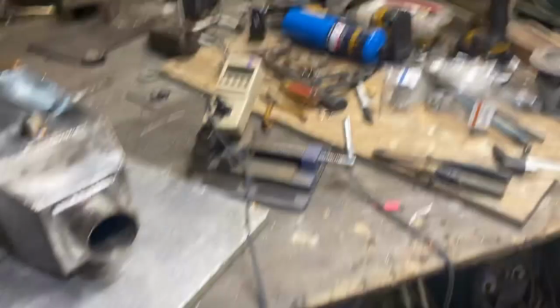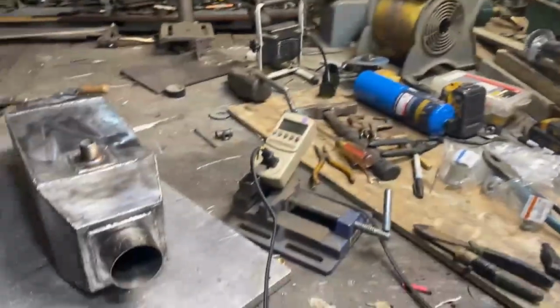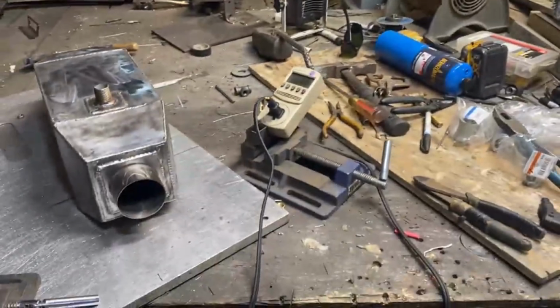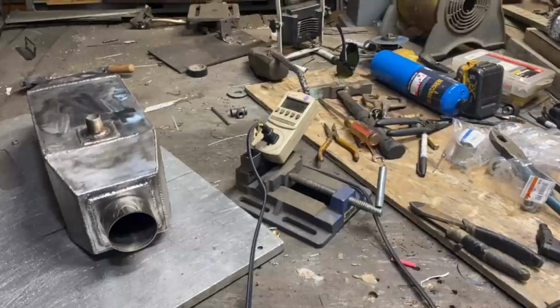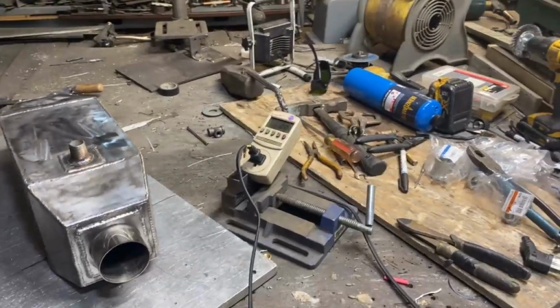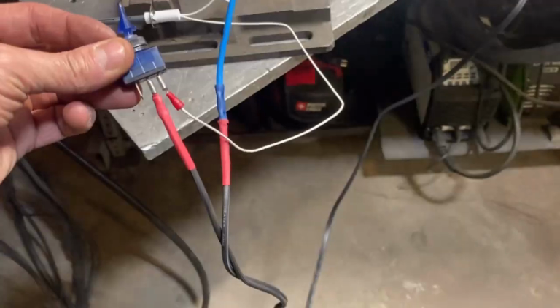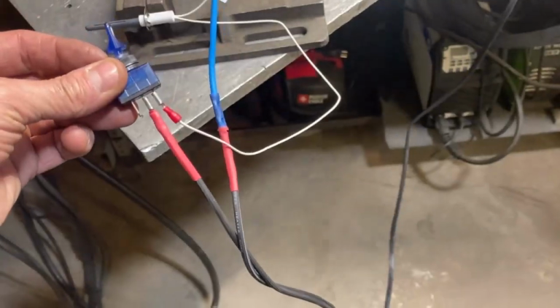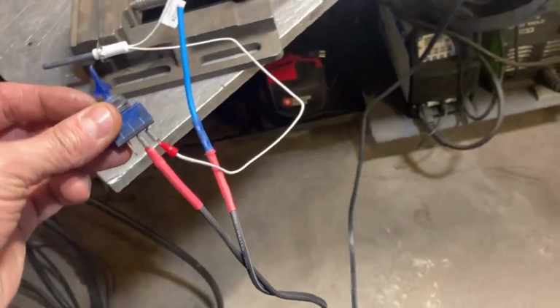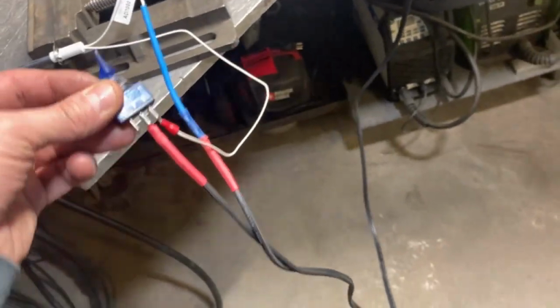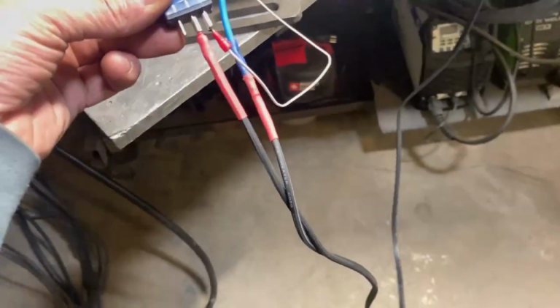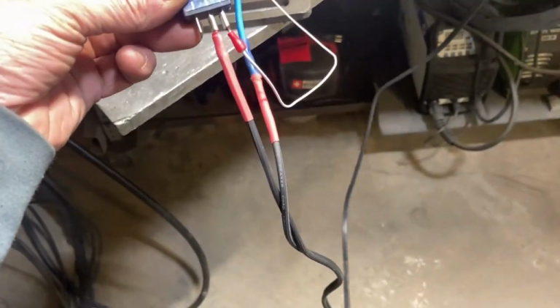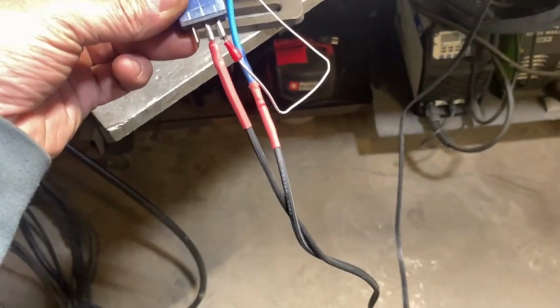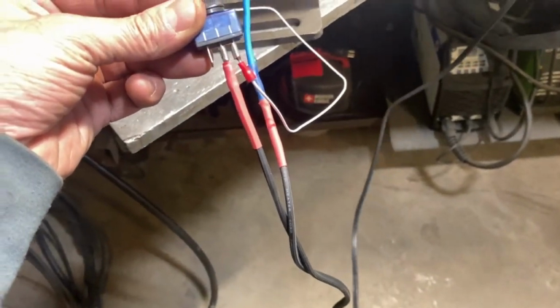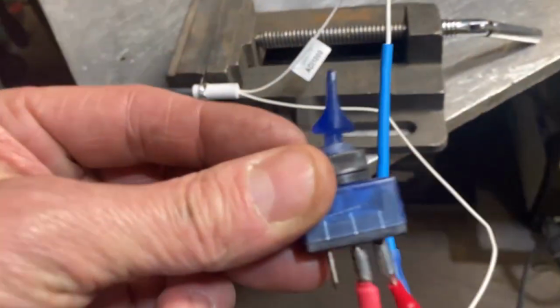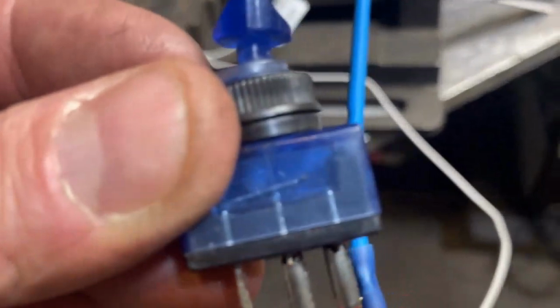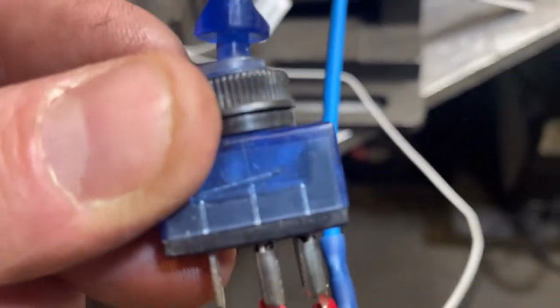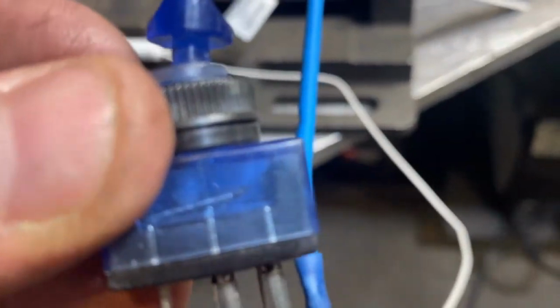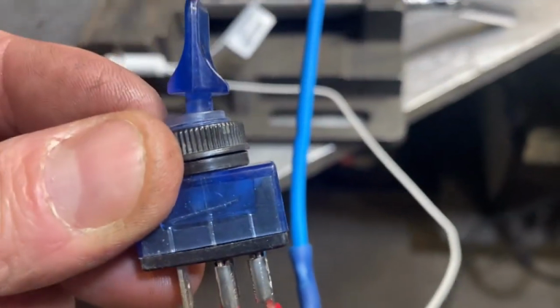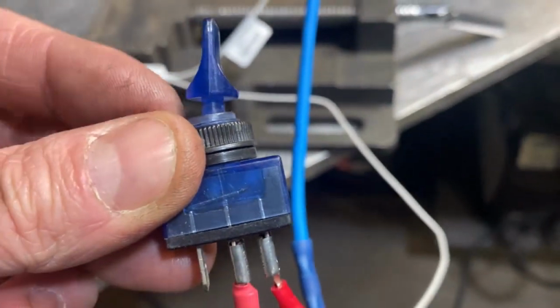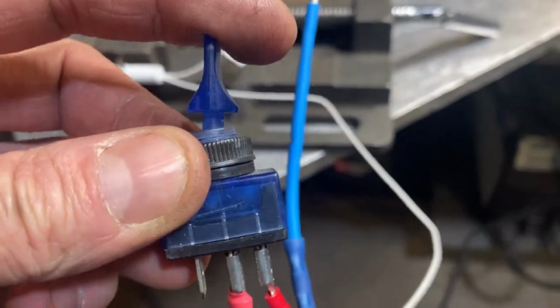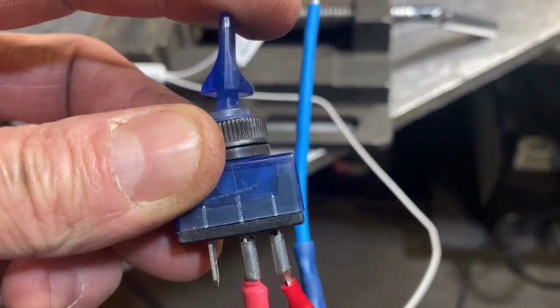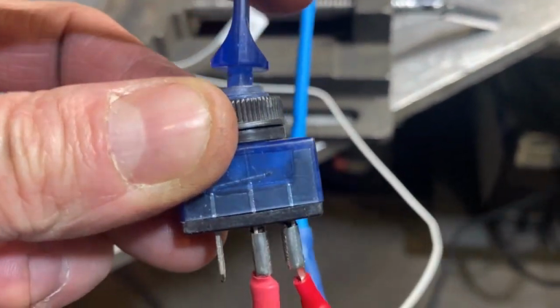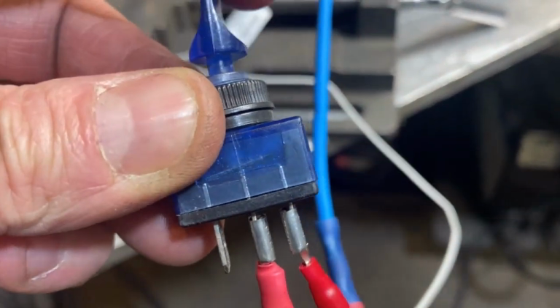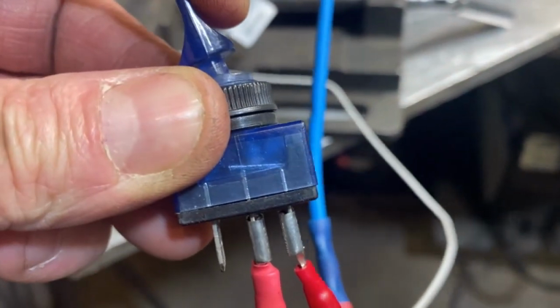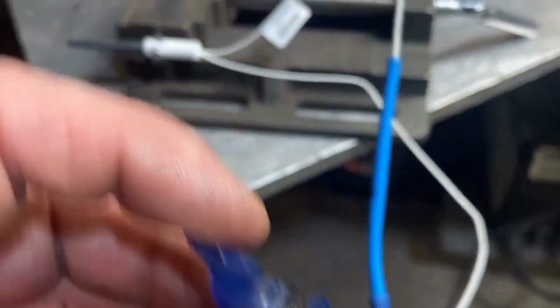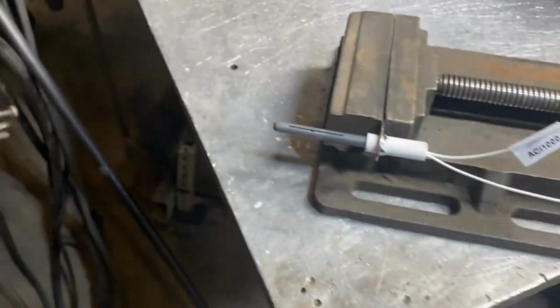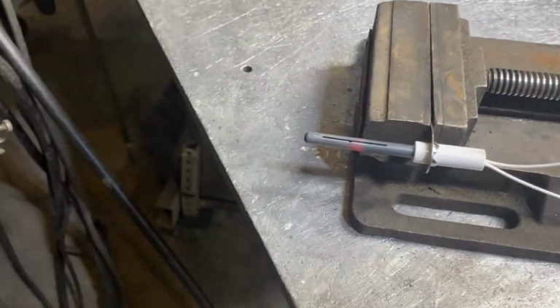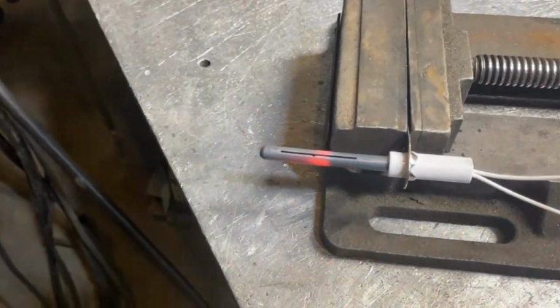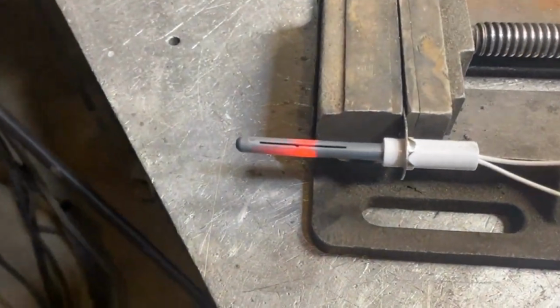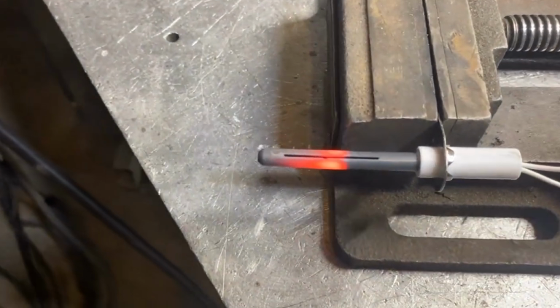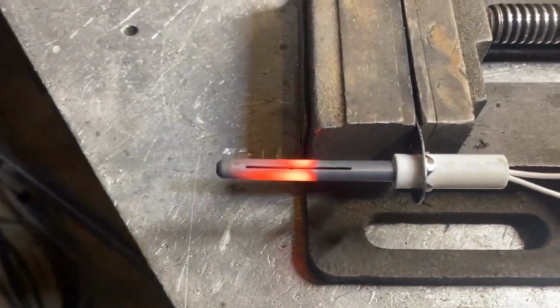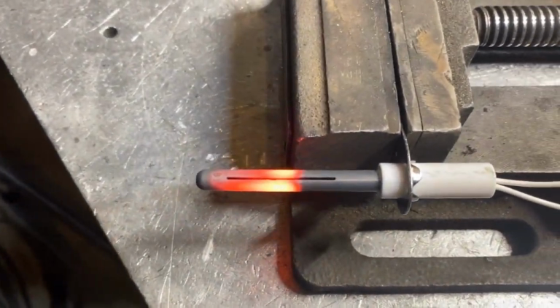So I have a switch and I have this bad dude plugged directly in. What is up with this bass-ackward switch? Oh I see — it's rocked that way. Now it's on, so this is what we get.